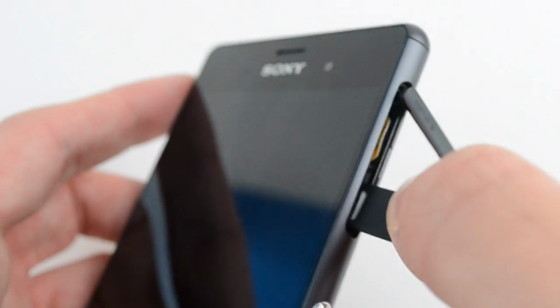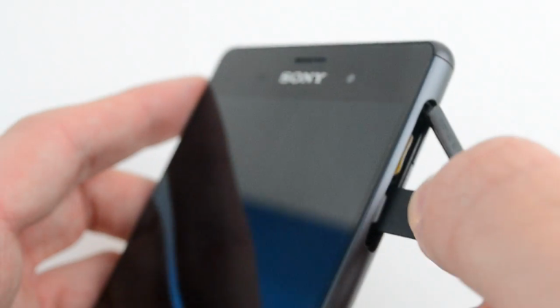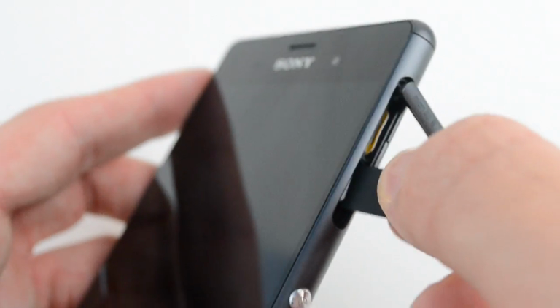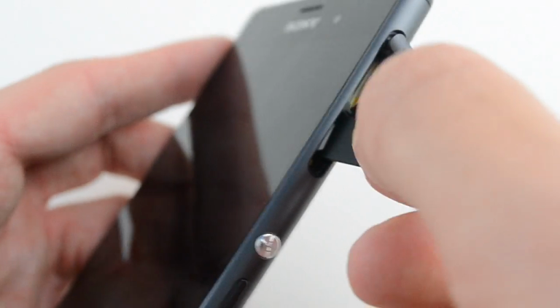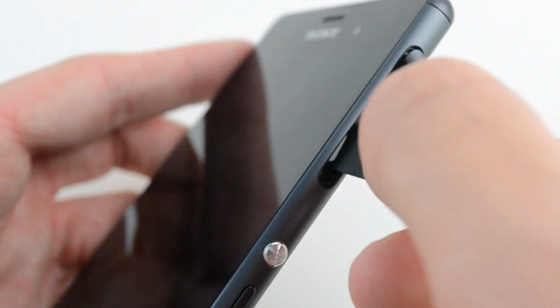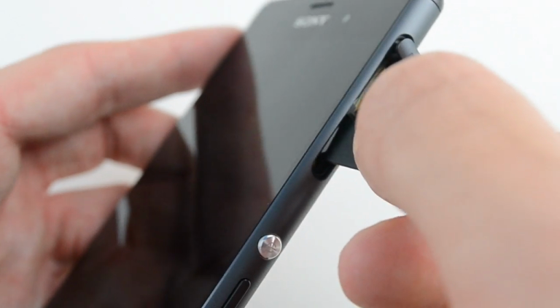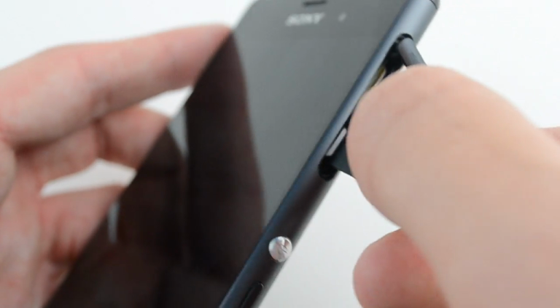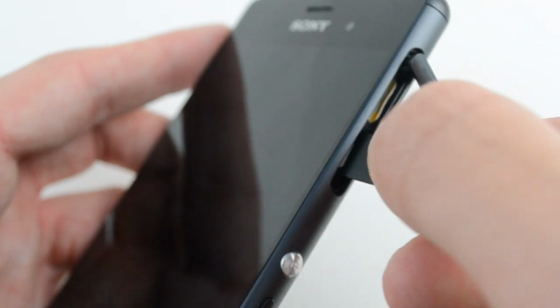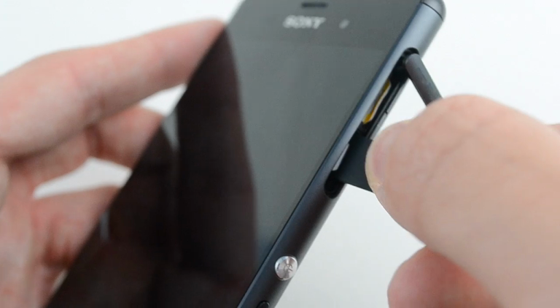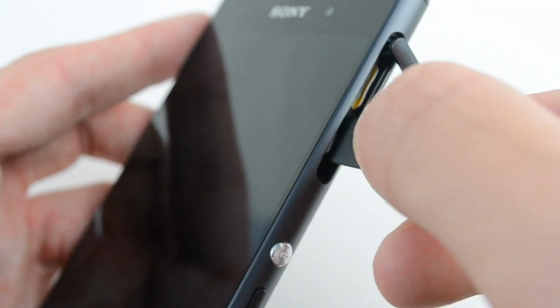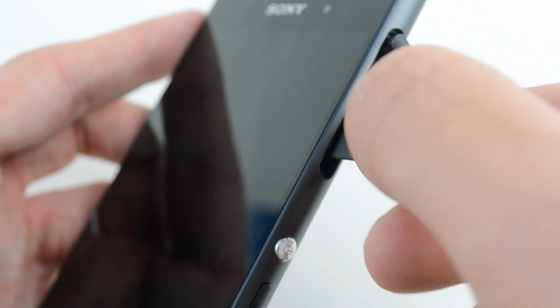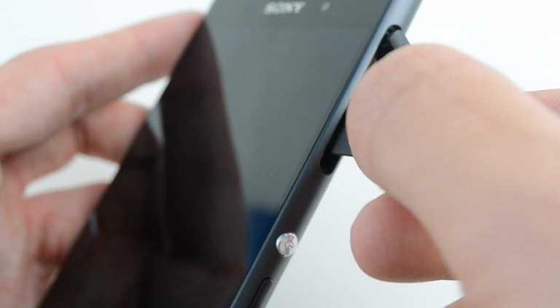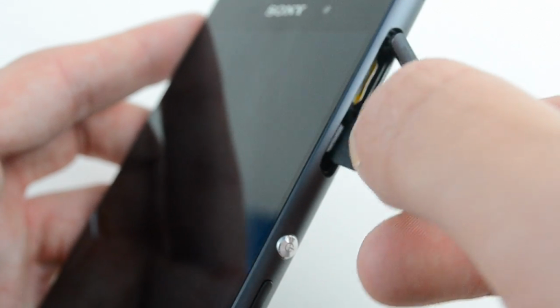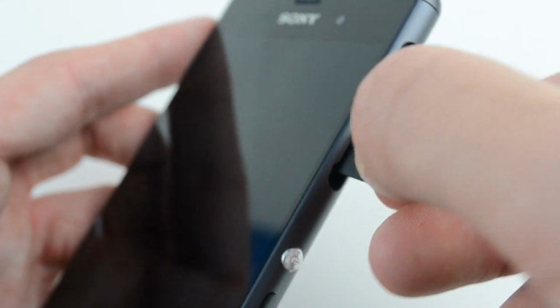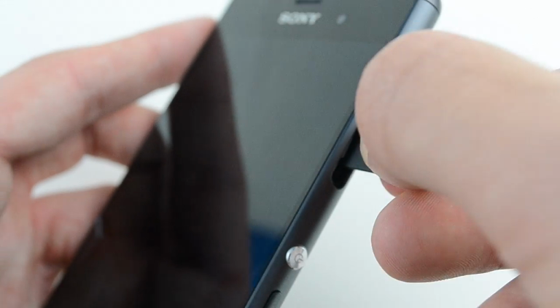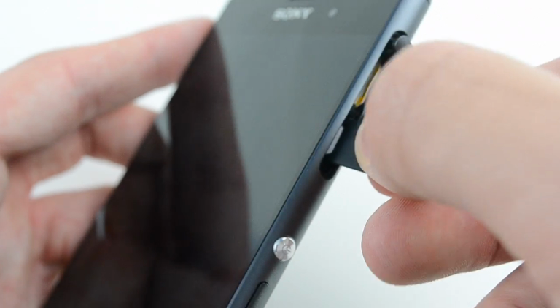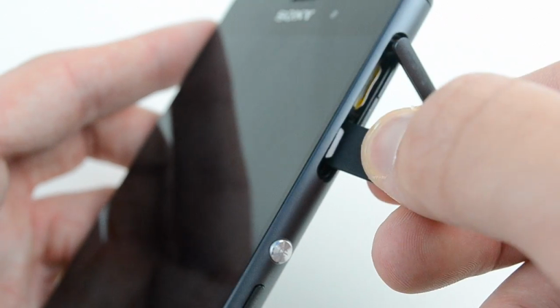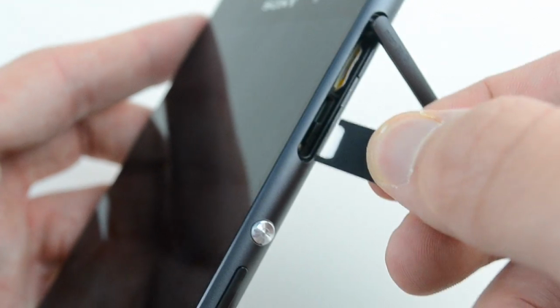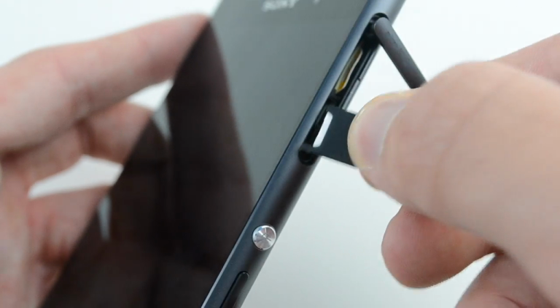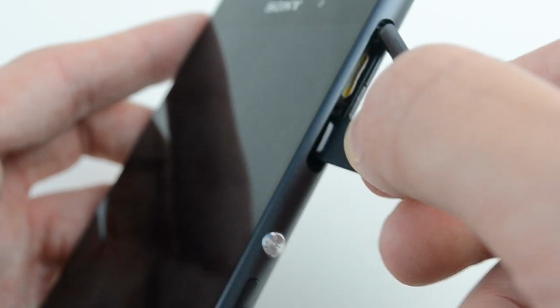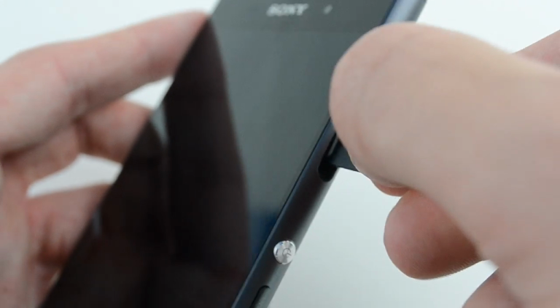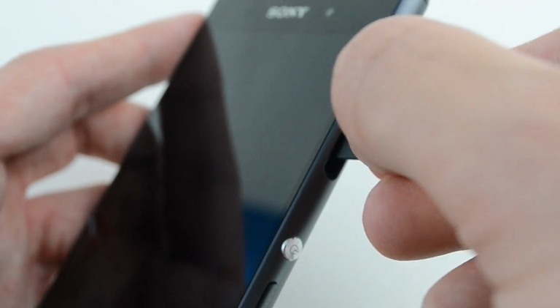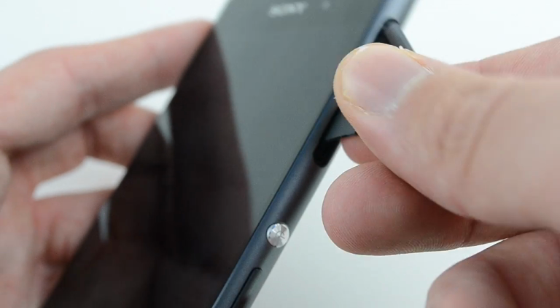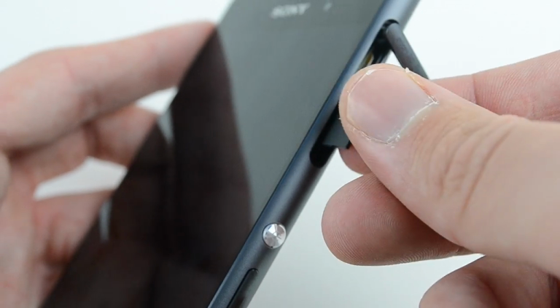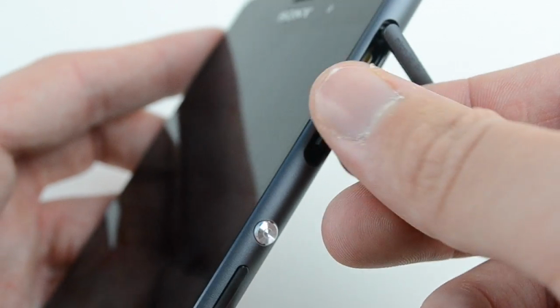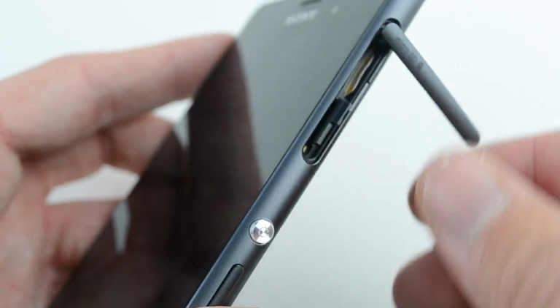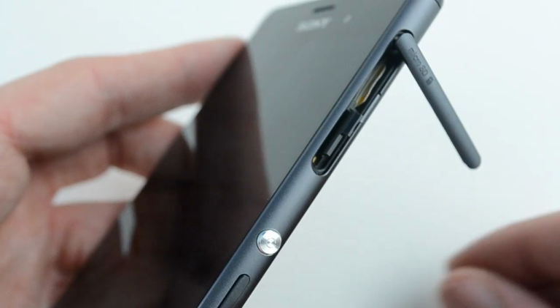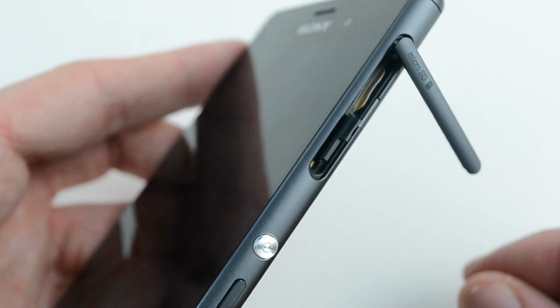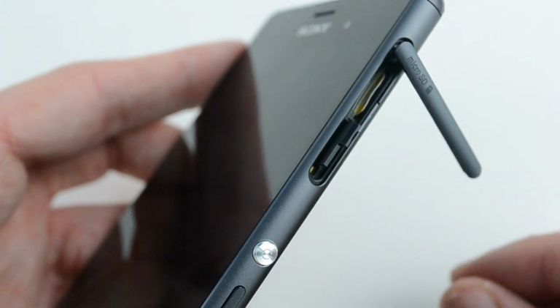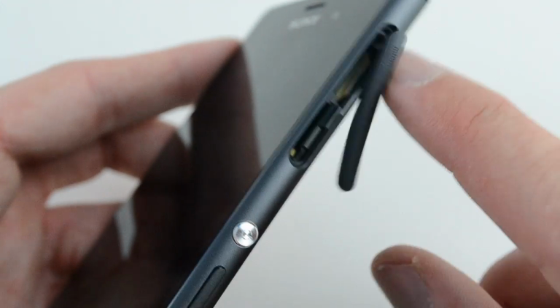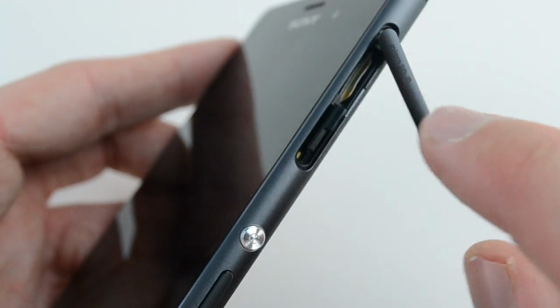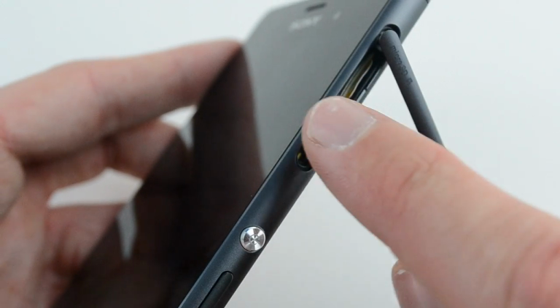Once the tray is out, you then need to place the Nano SIM card into the tray itself with the gold side facing up. Gently push the tray back into the device with the gold side facing away from you.